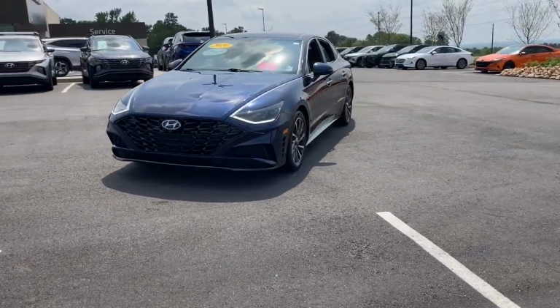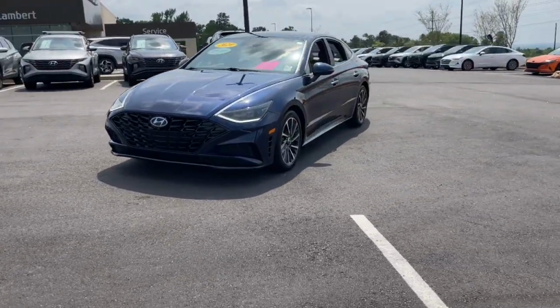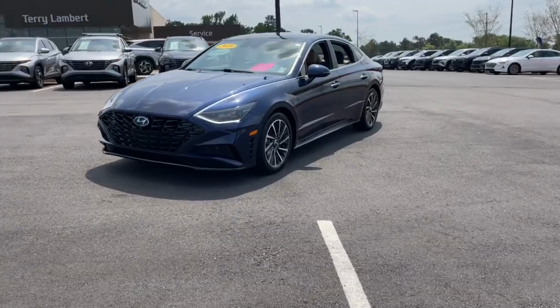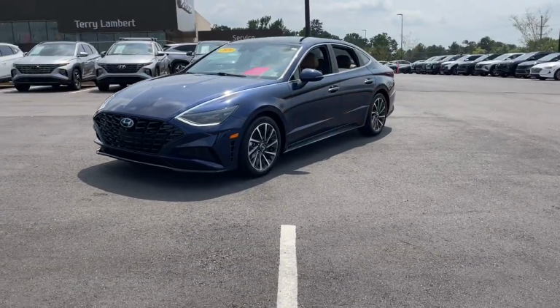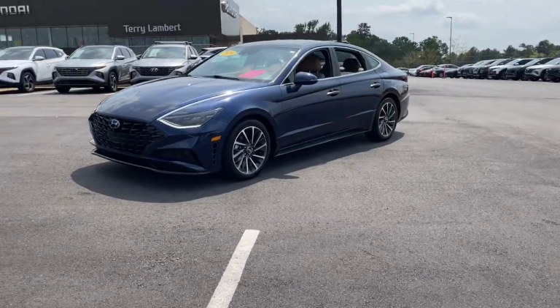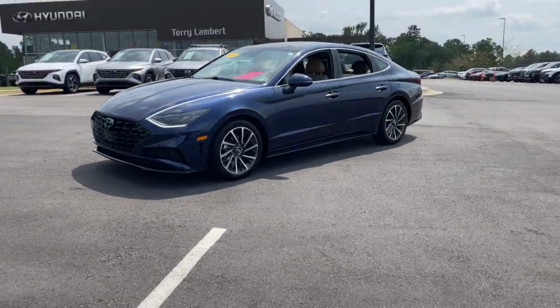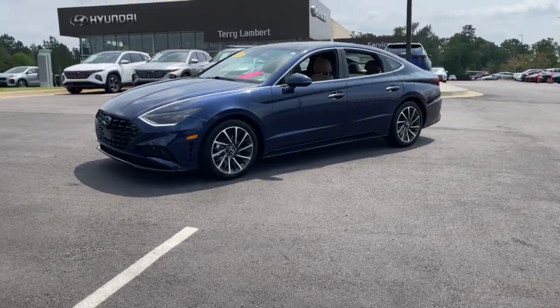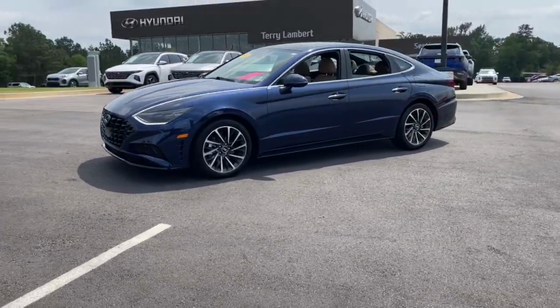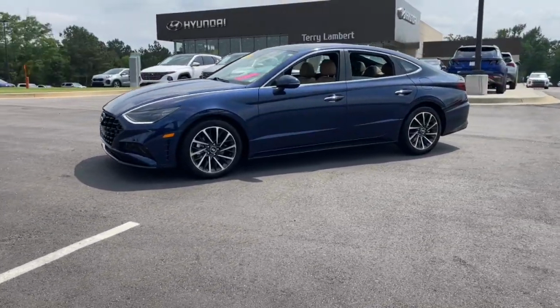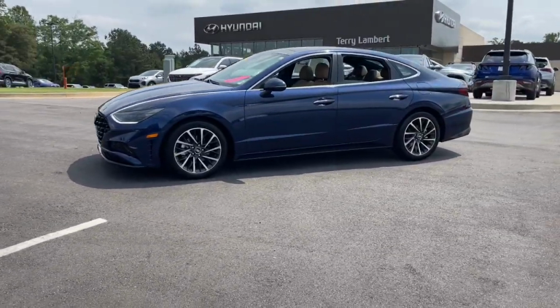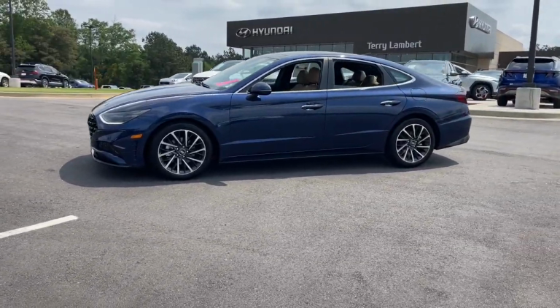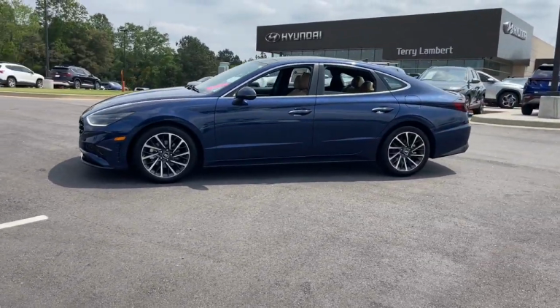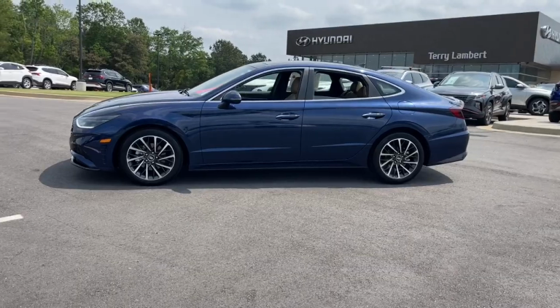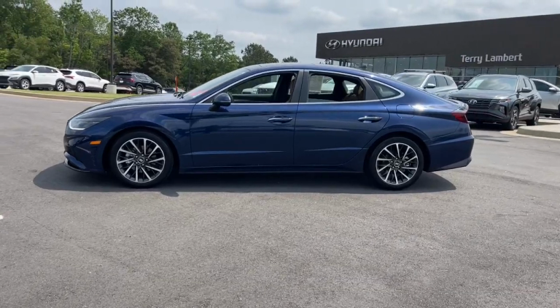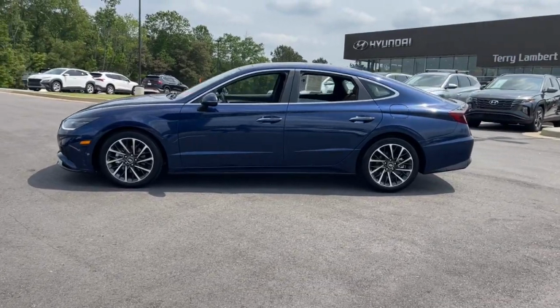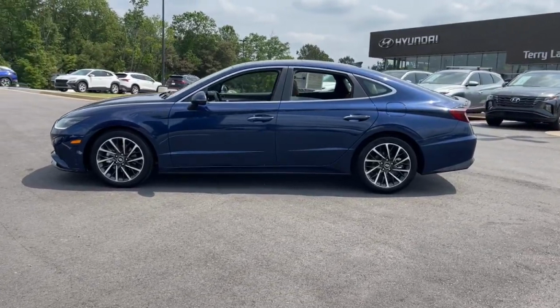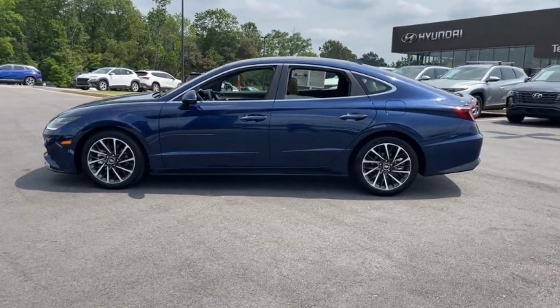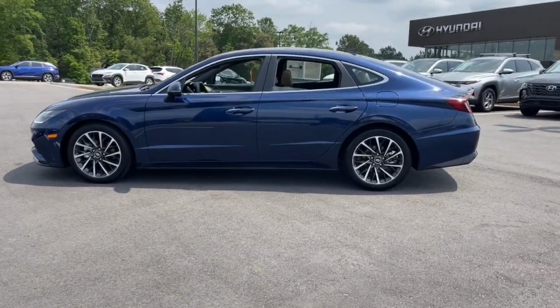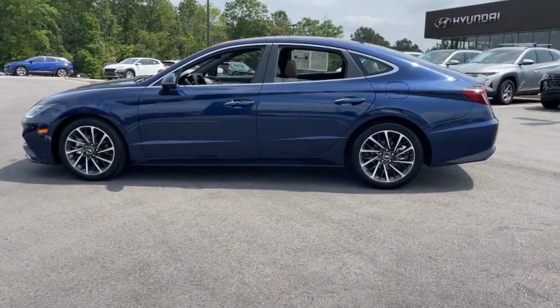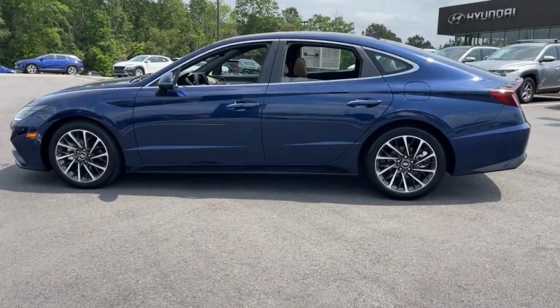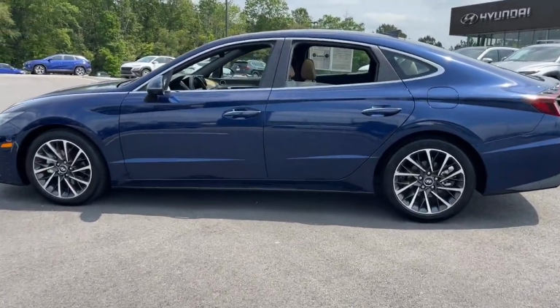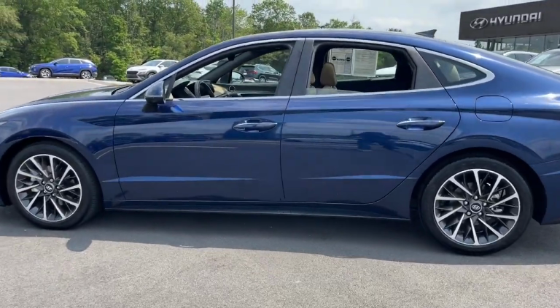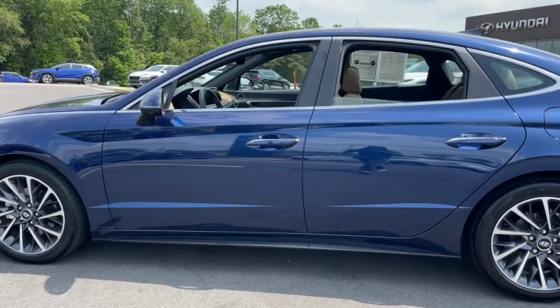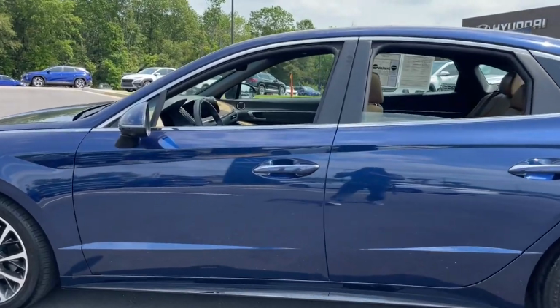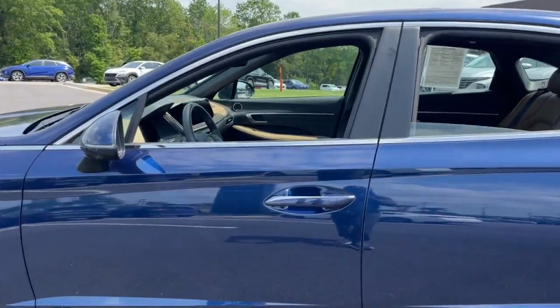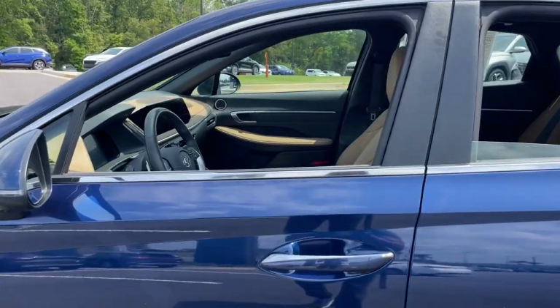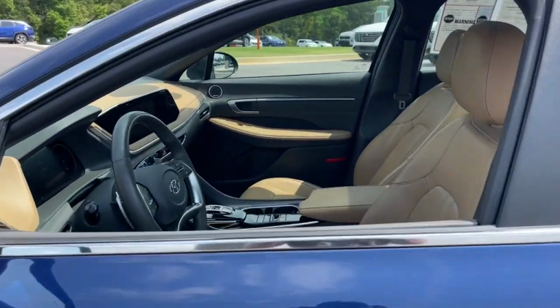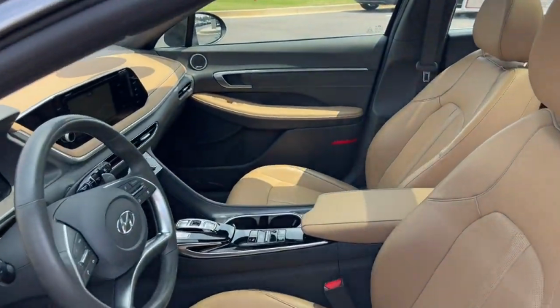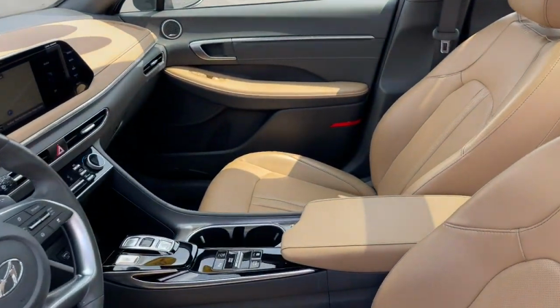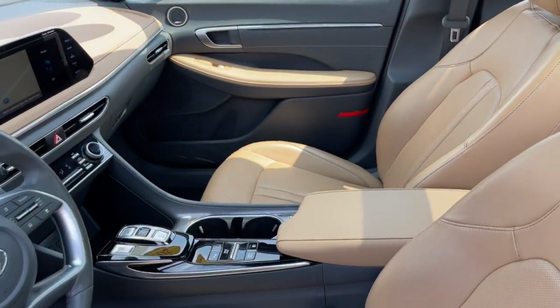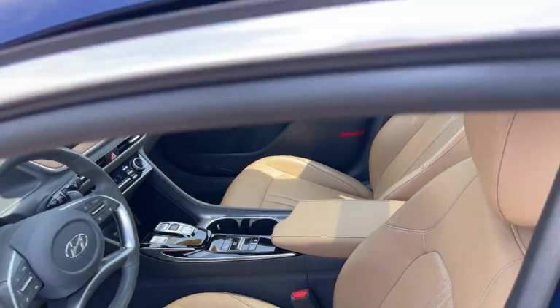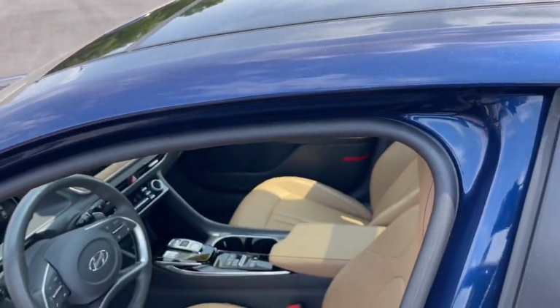Here's a spacious and comfortable Hyundai Sonata, the midsize sedan that prioritizes a smooth ride, connected infotainment, and passenger safety. With ample cargo space, standard driver assistance, and standout style, this family-friendly four-door is ready to take you places.